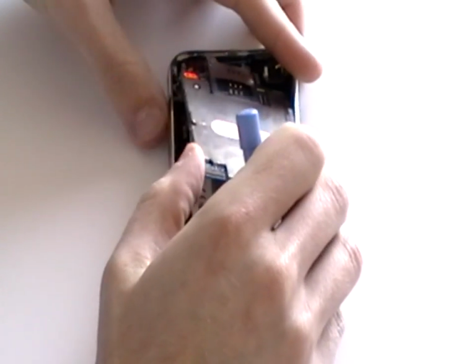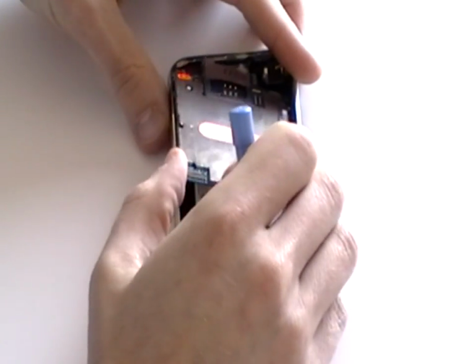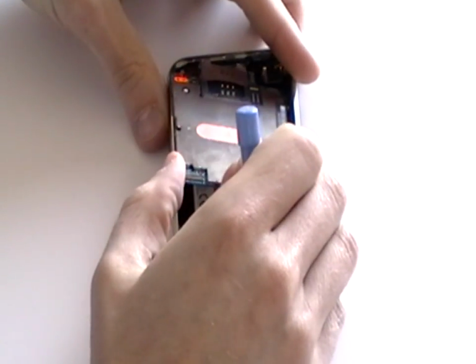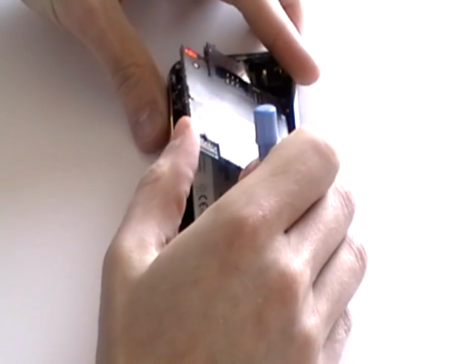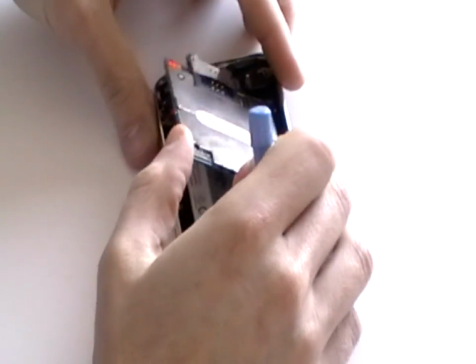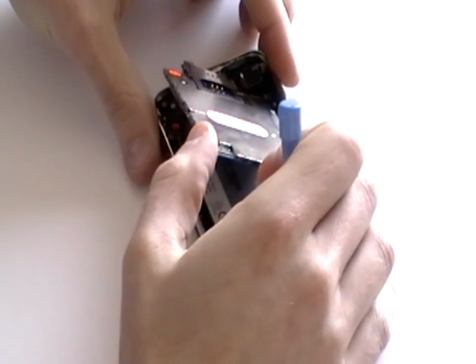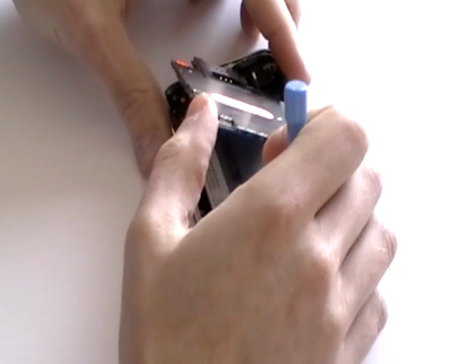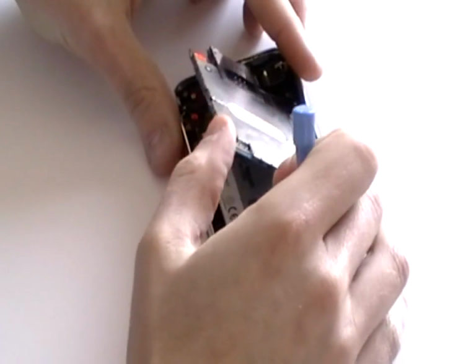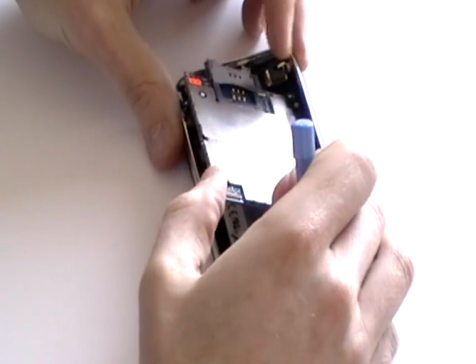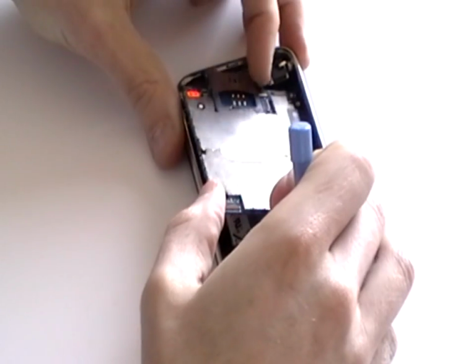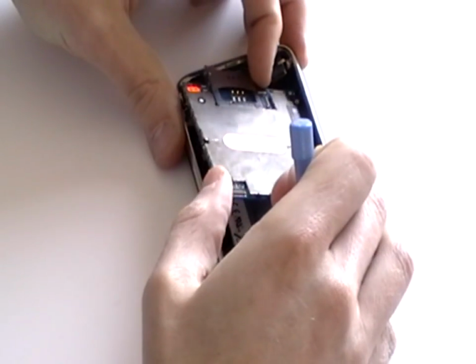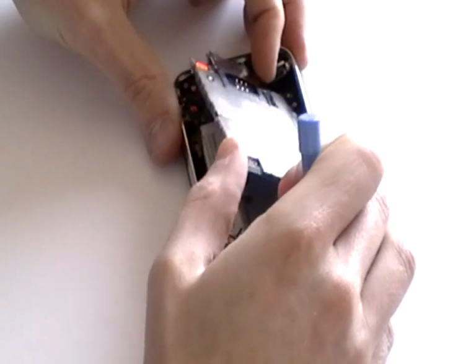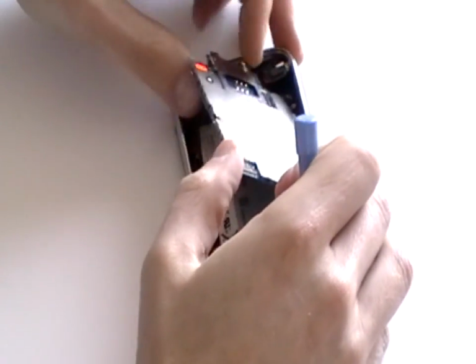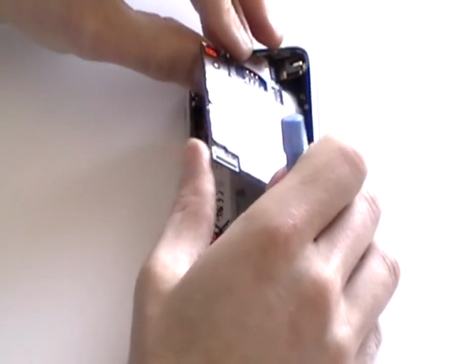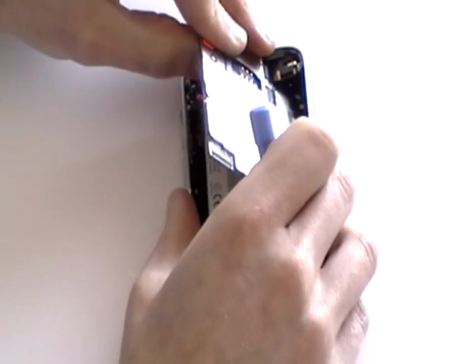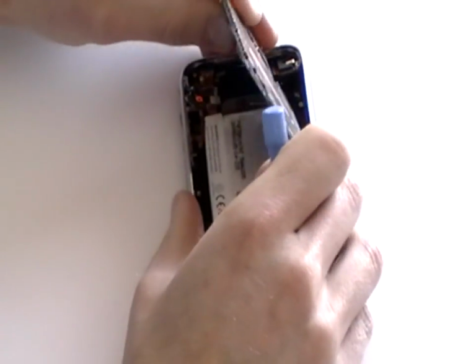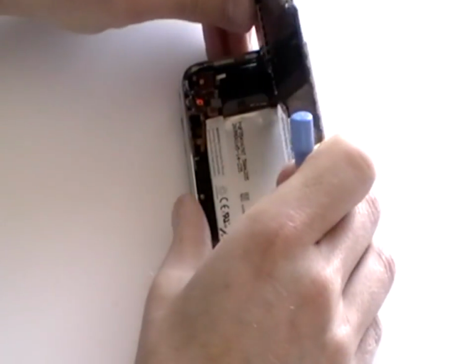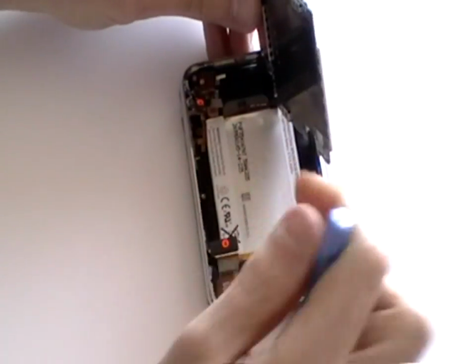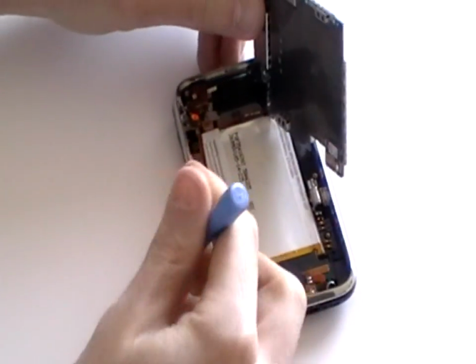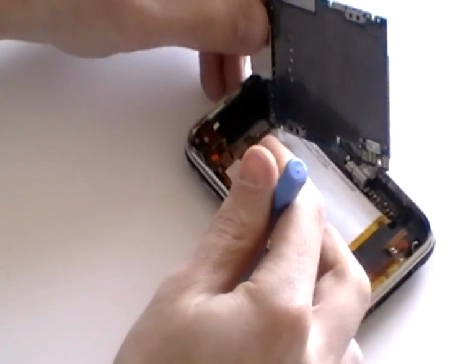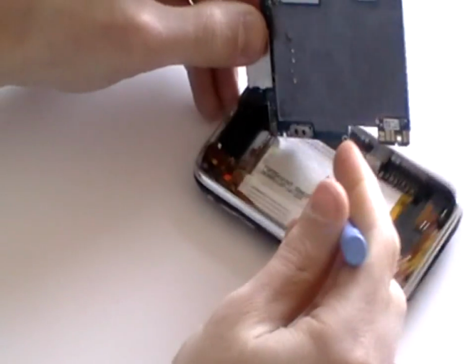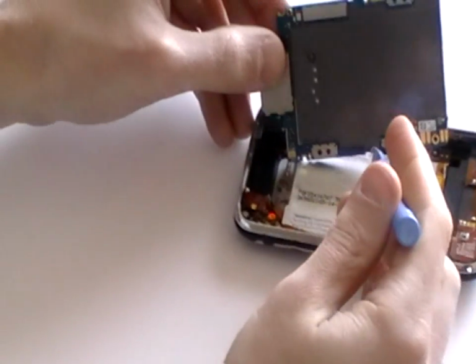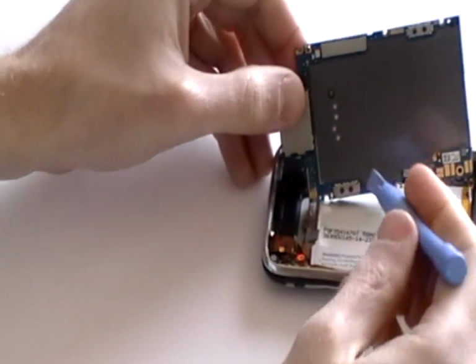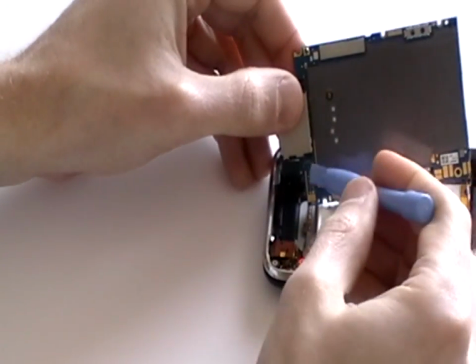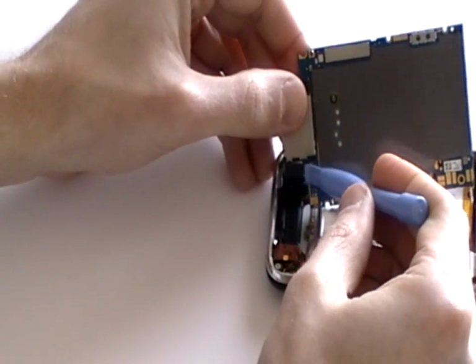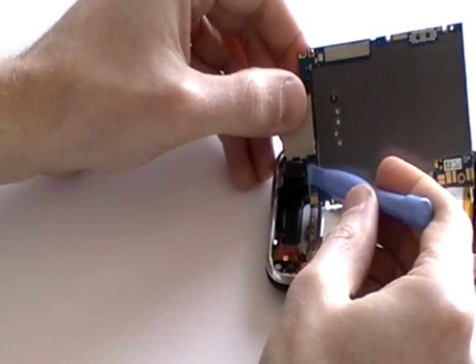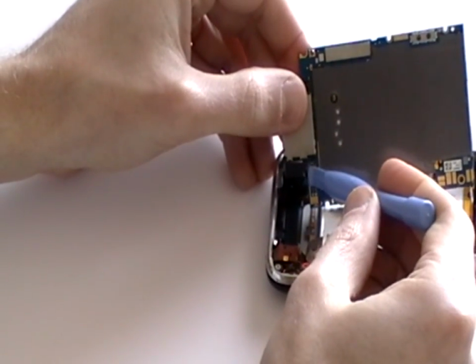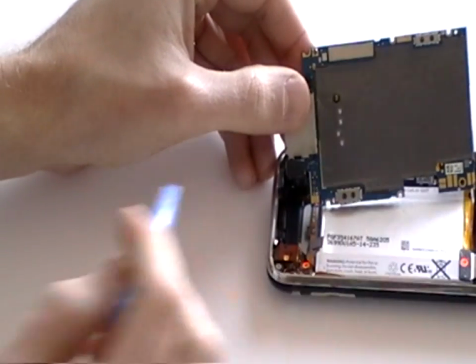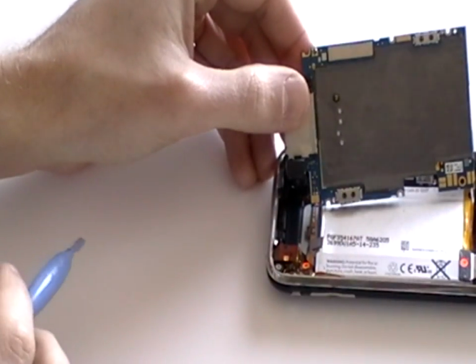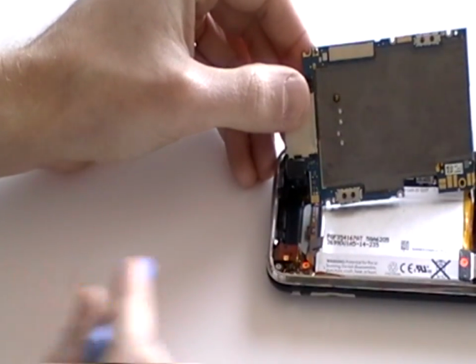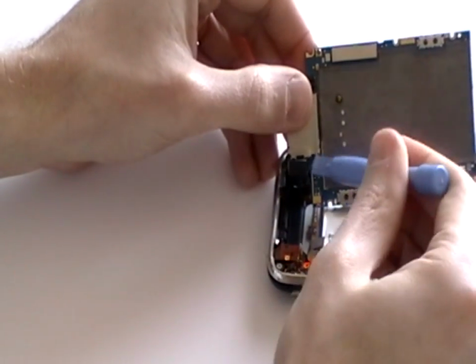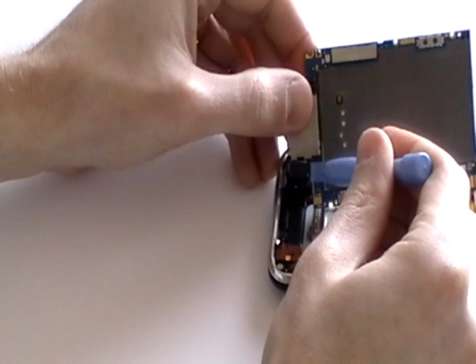Gently lift the motherboard from the iPhone, but be careful as it is still attached to the camera in the top right hand corner. To release the camera, simply pop the pop connector using a safe pry tool, as shown here.